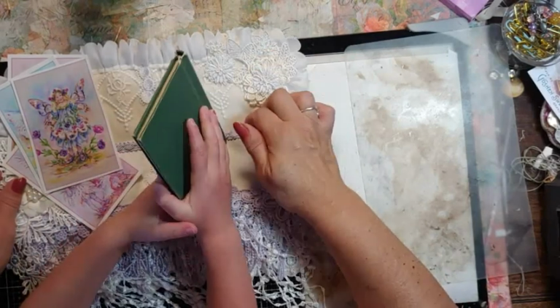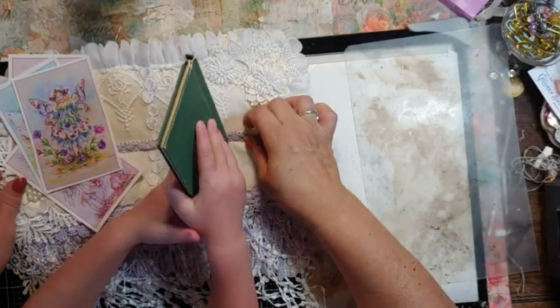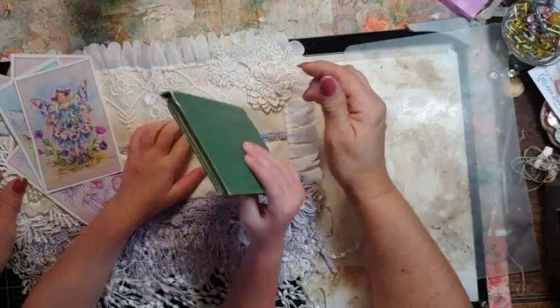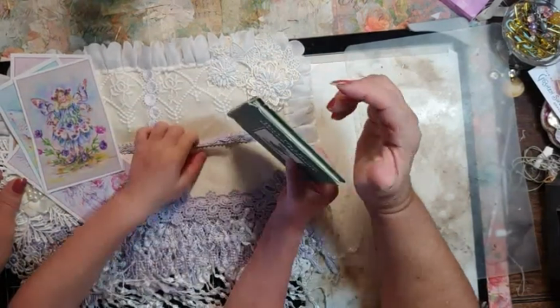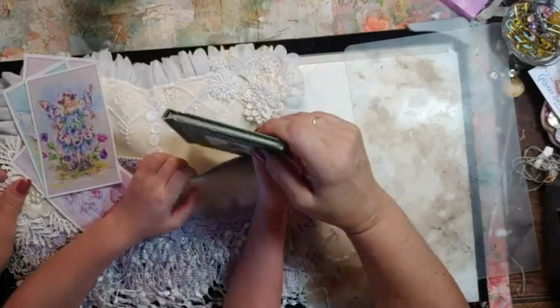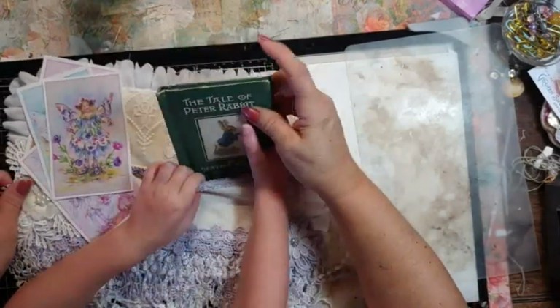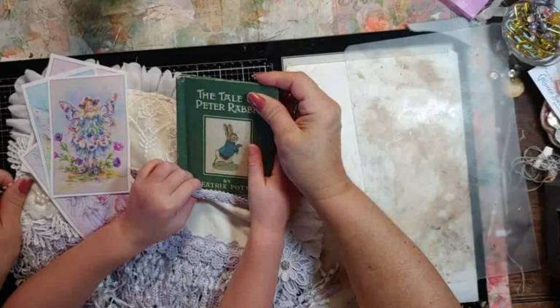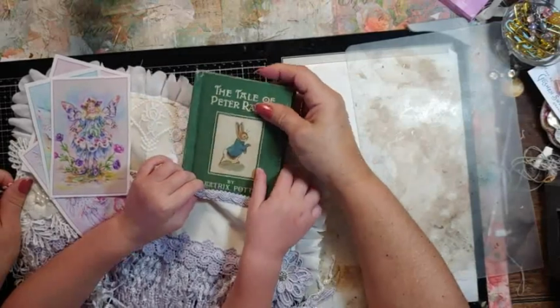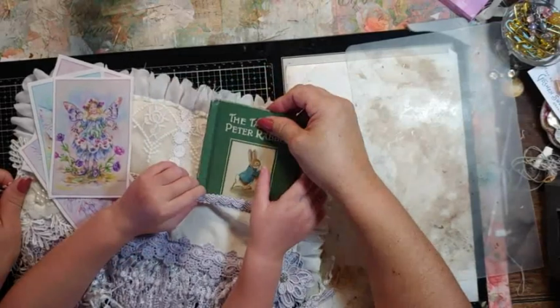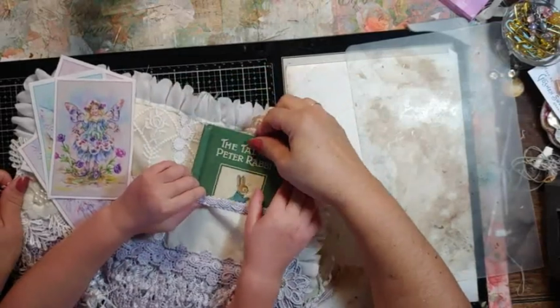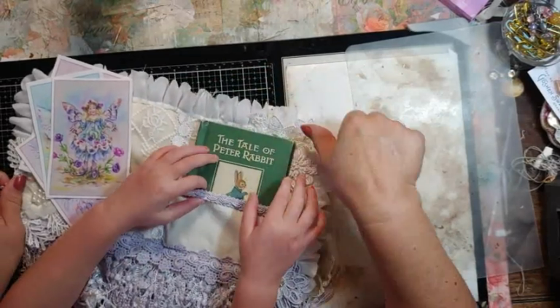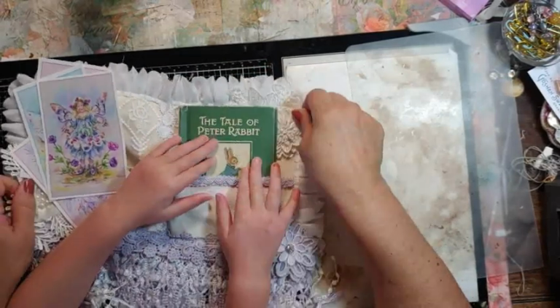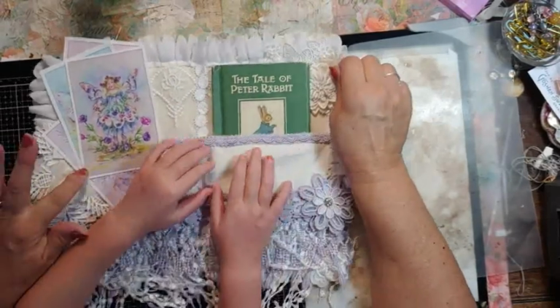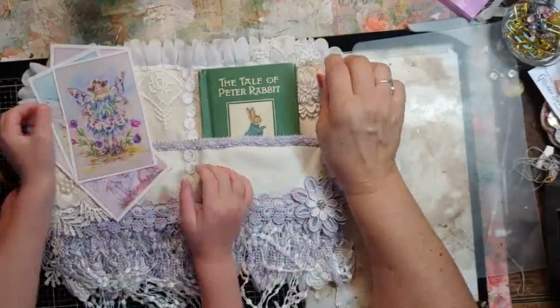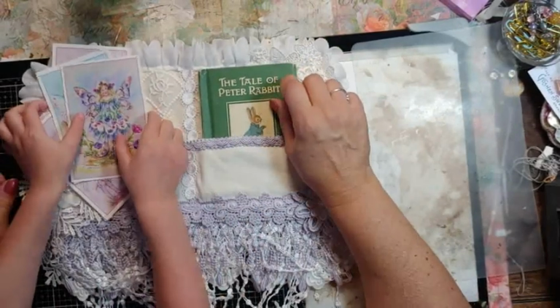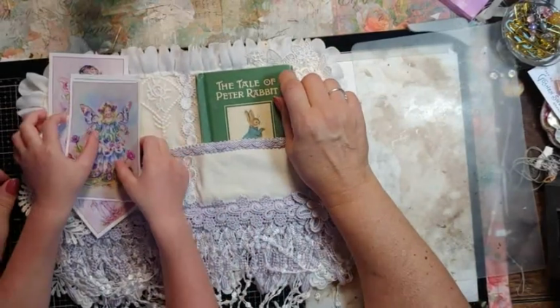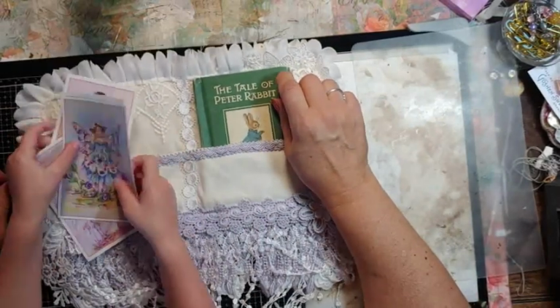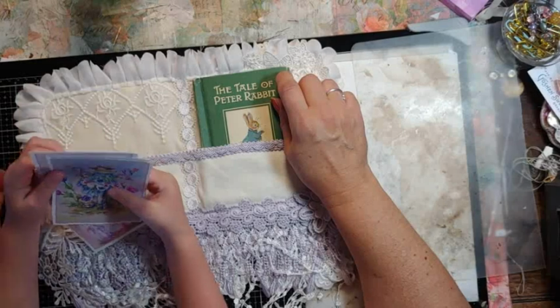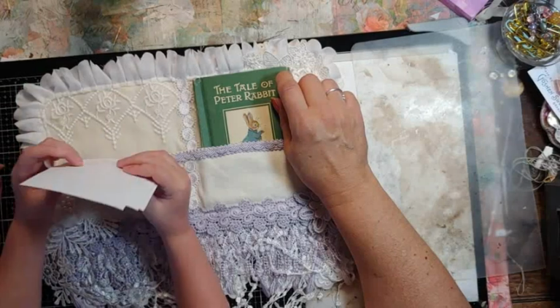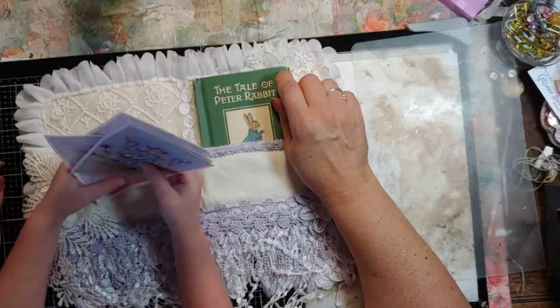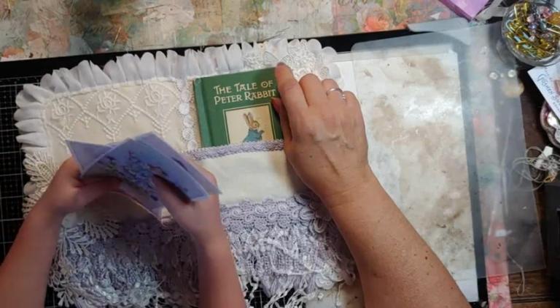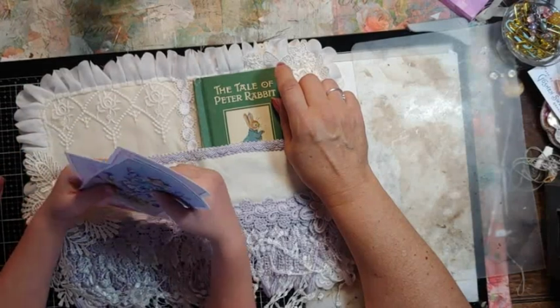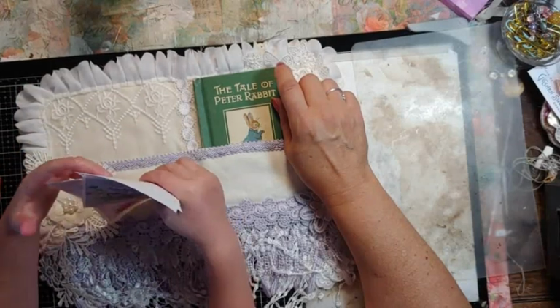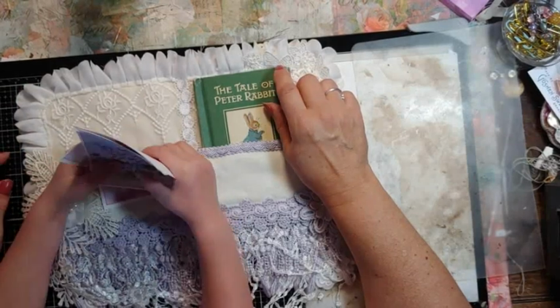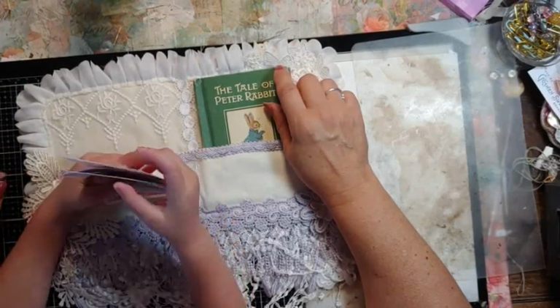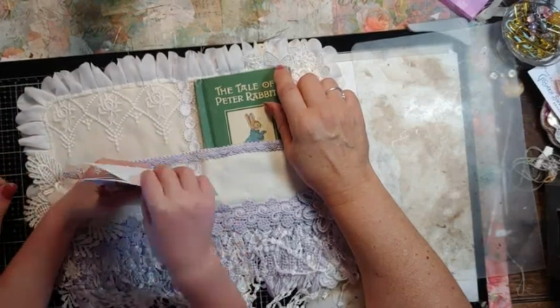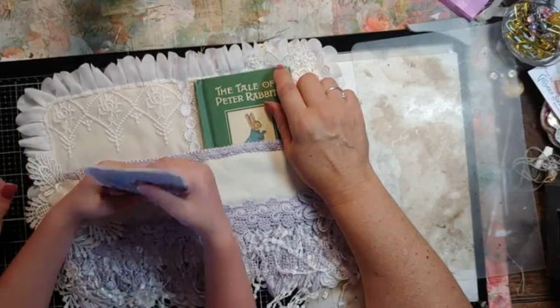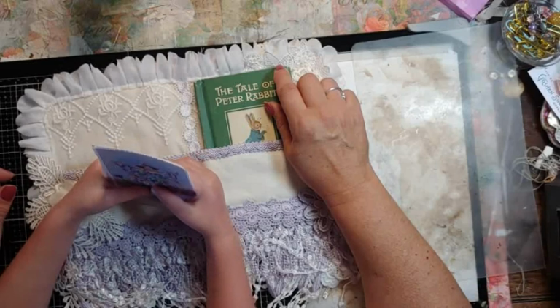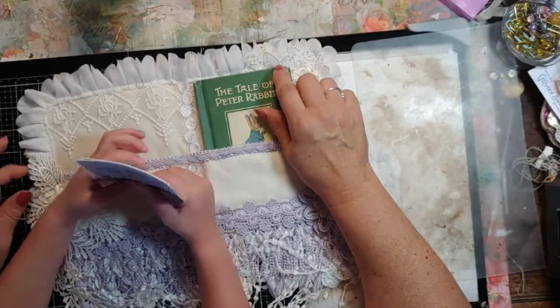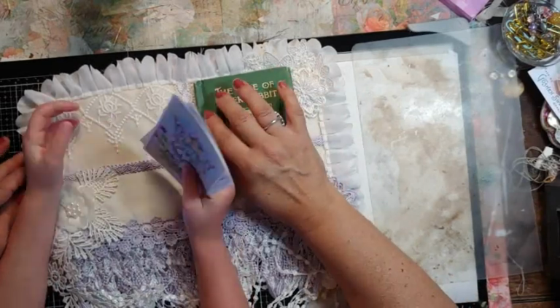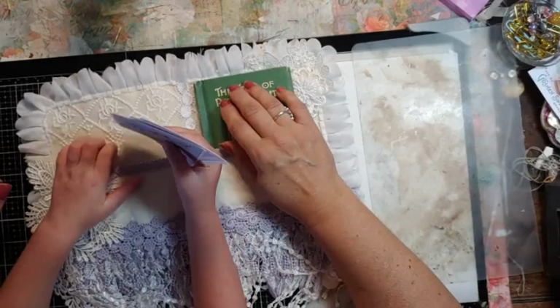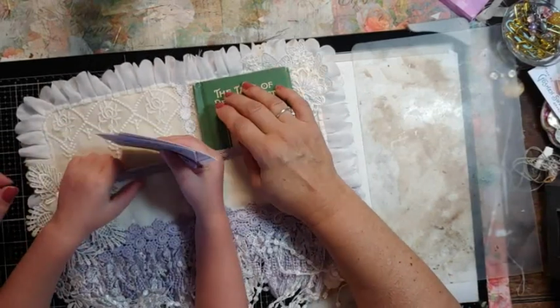Maggie, this is beautiful. You're gonna put these cards in the pocket and Juliana can put some special things in there. You can put some special things in your pocket — good girl!